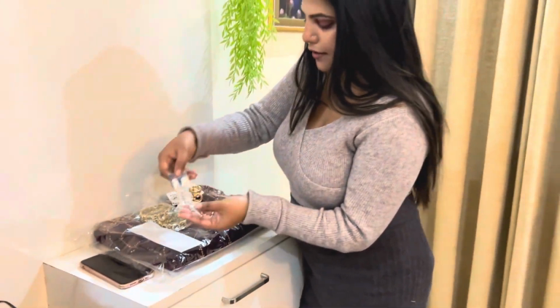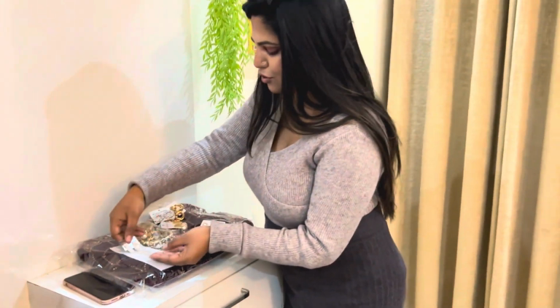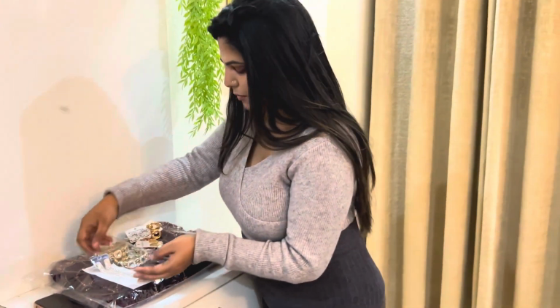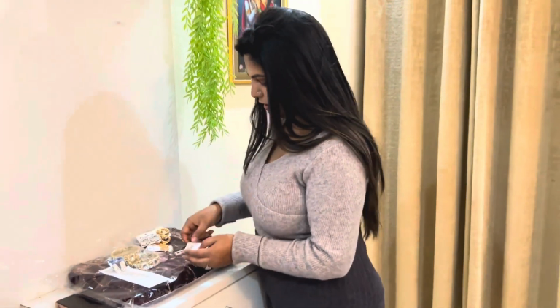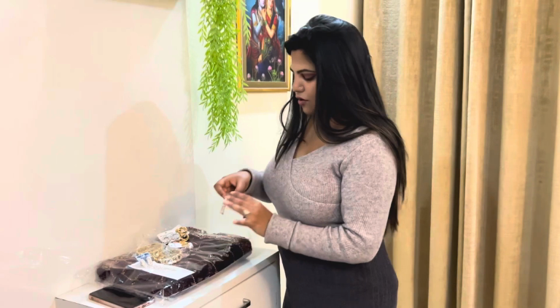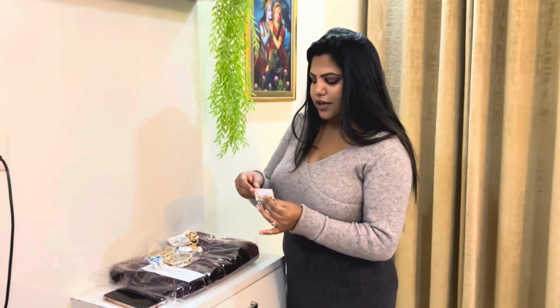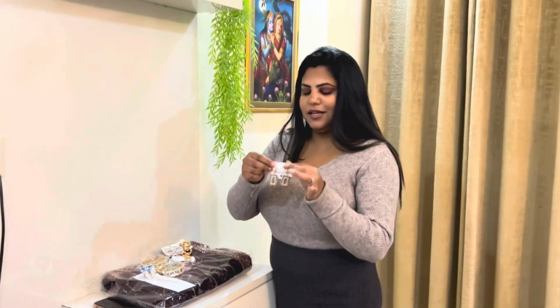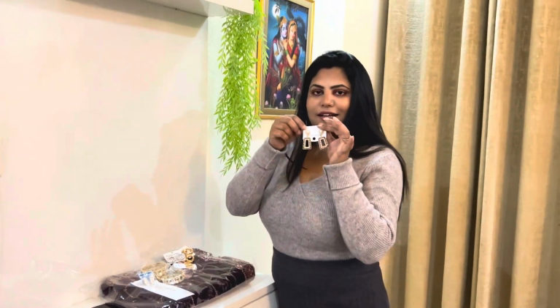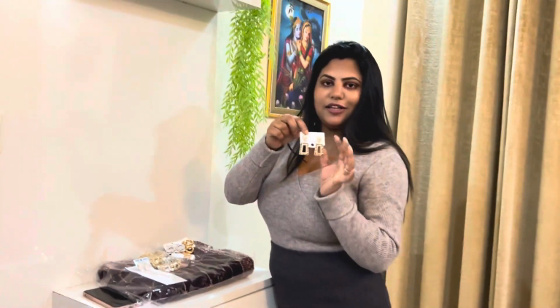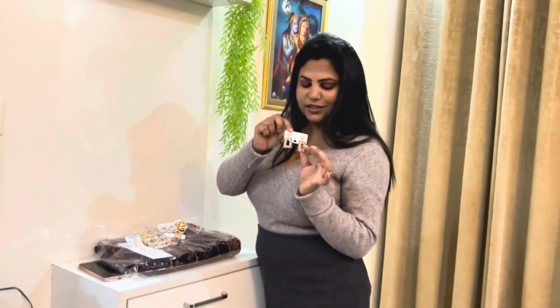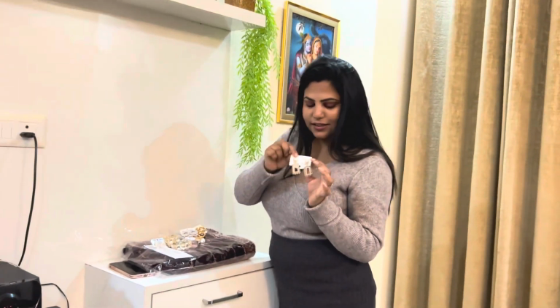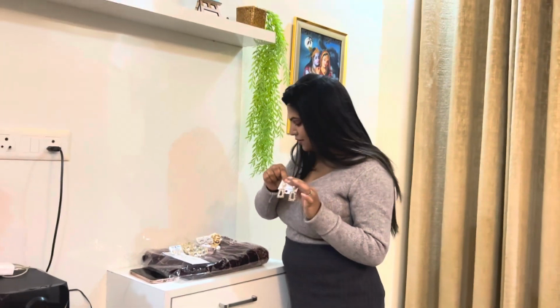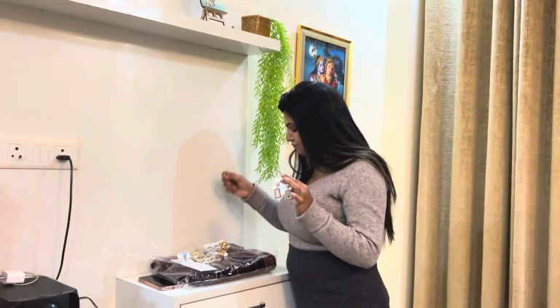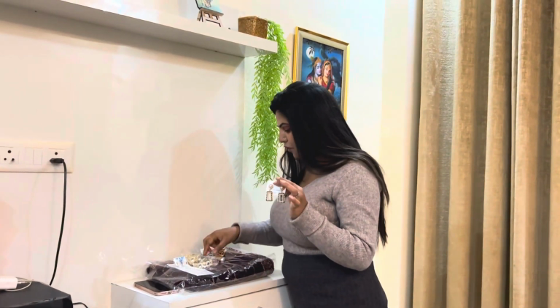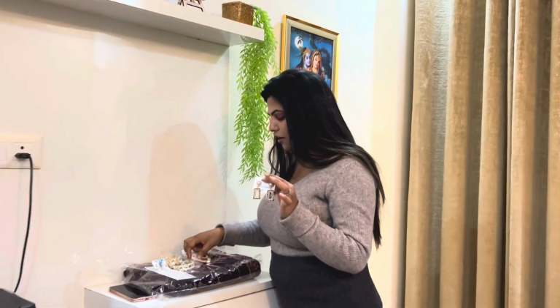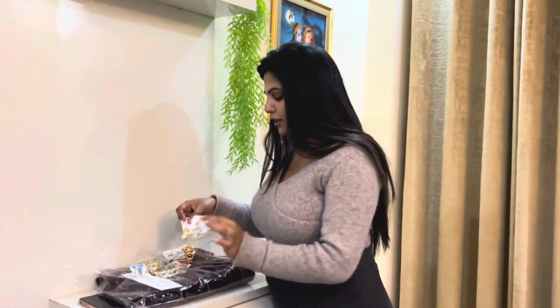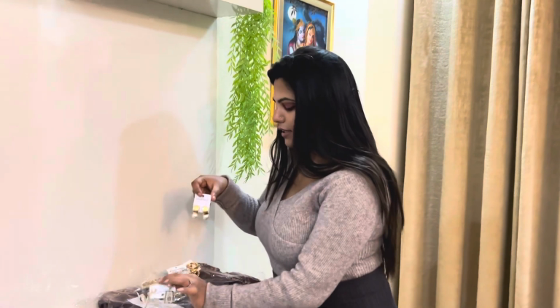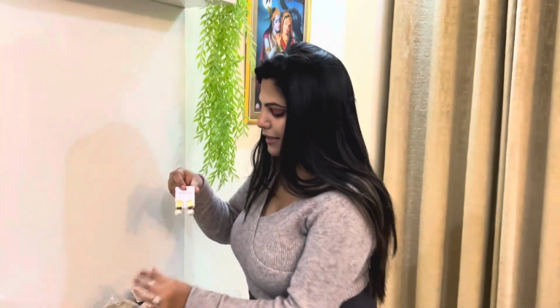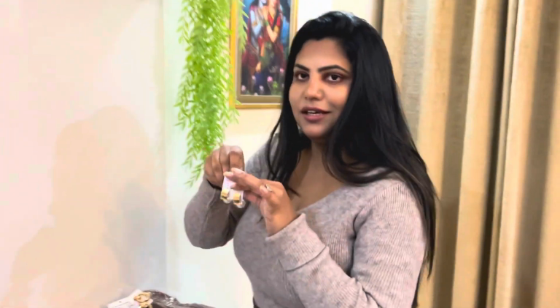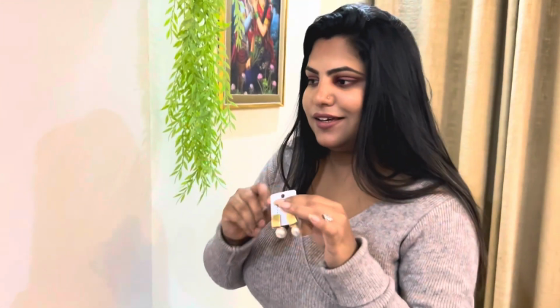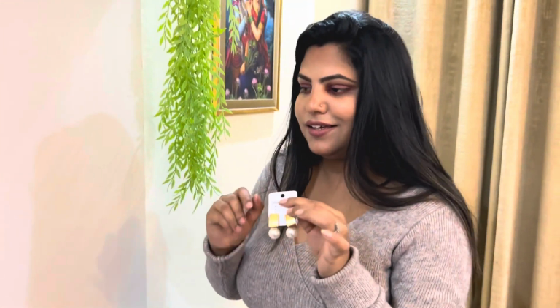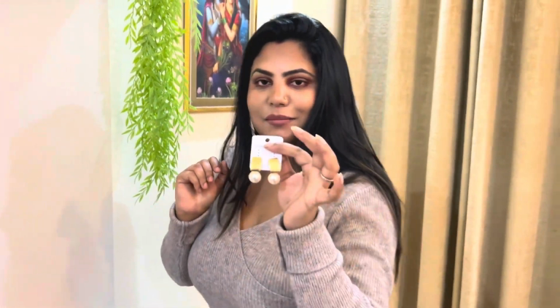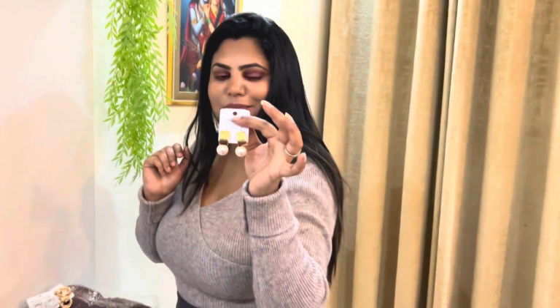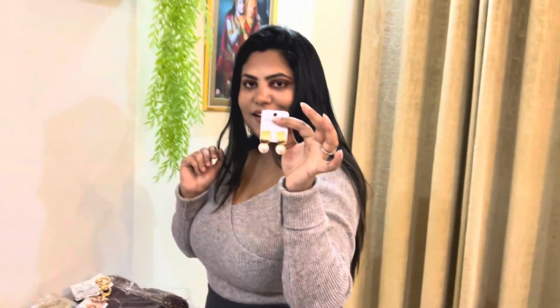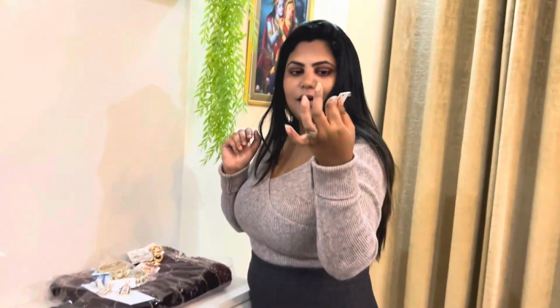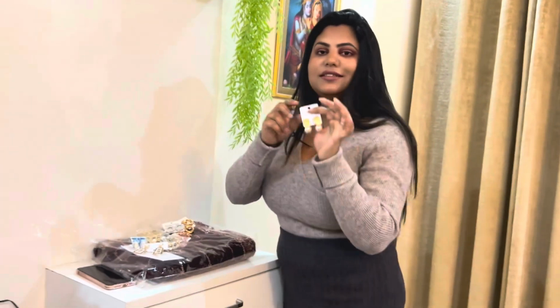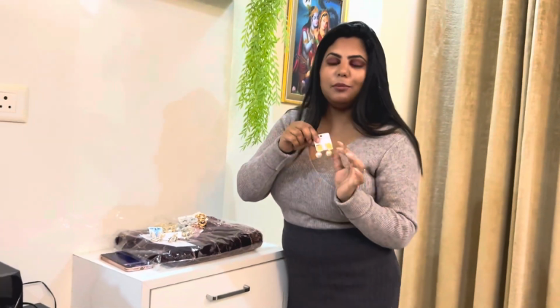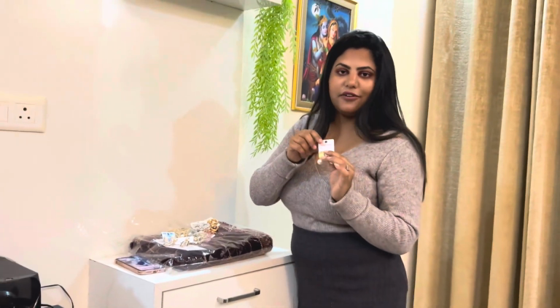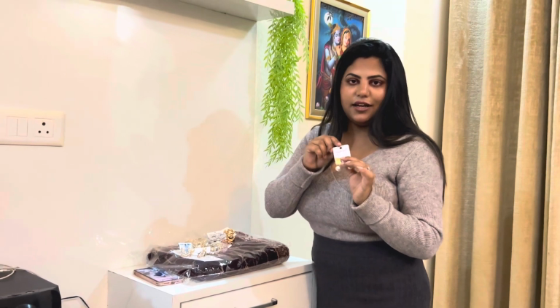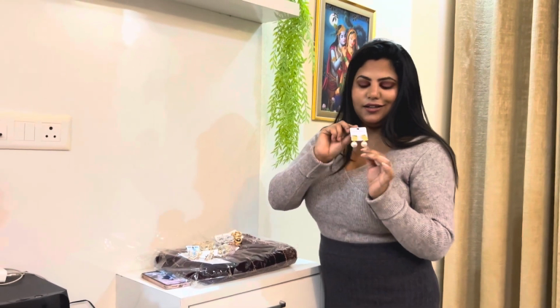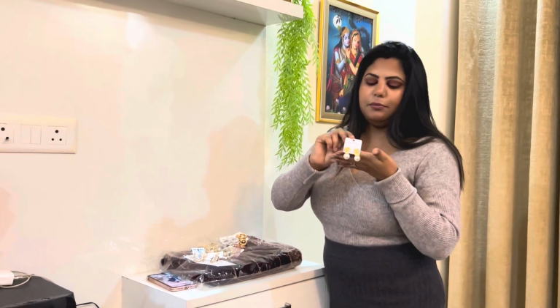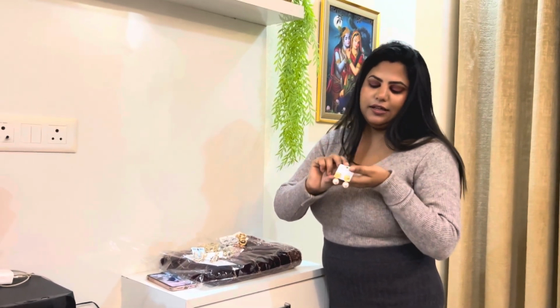I will show you a lot of earrings, including these western earrings. And this is also here — these are also very beautiful.